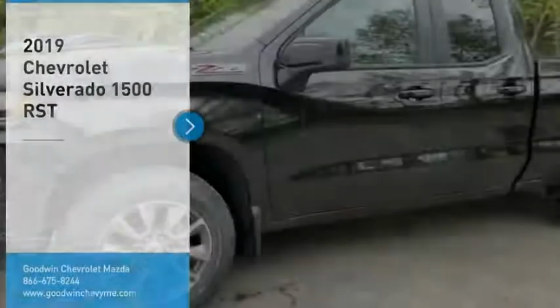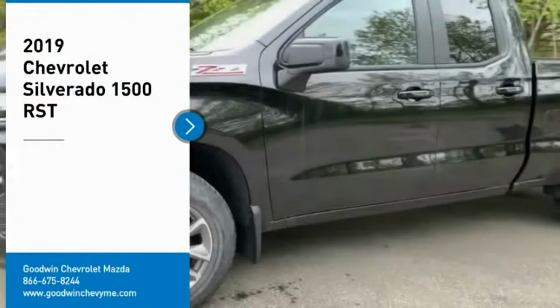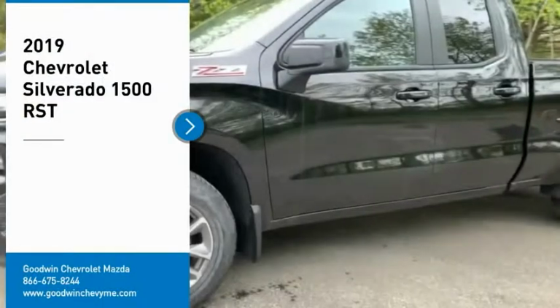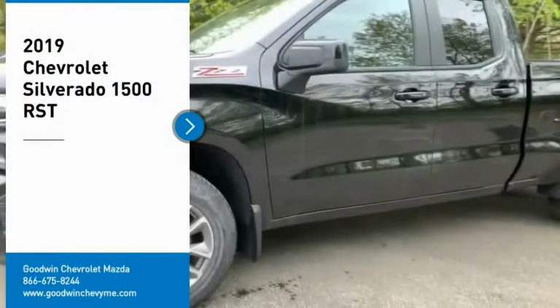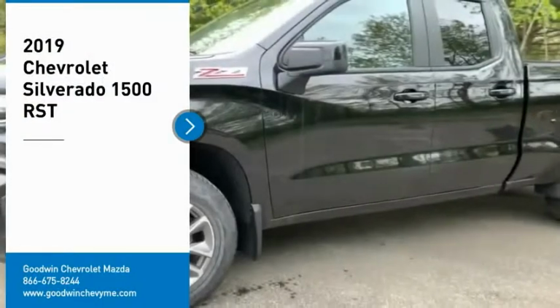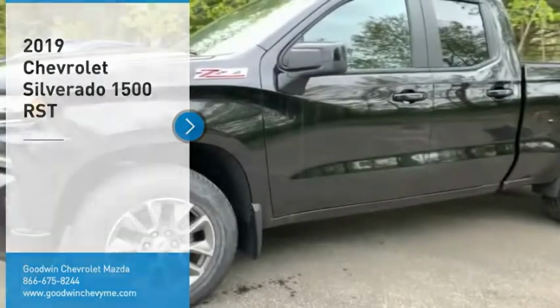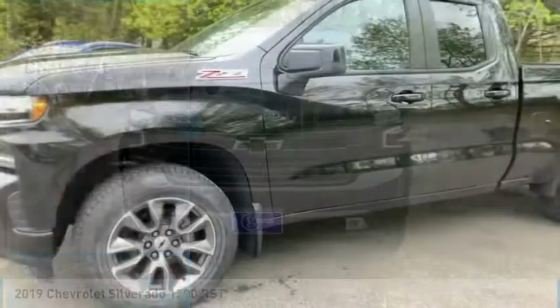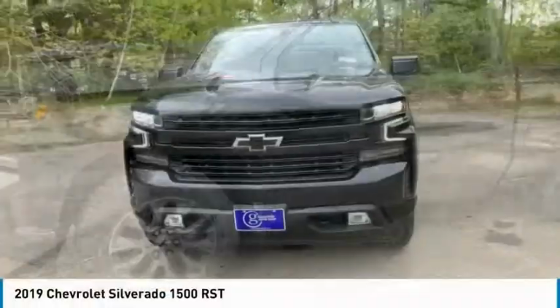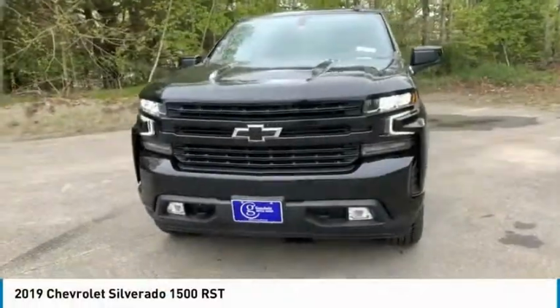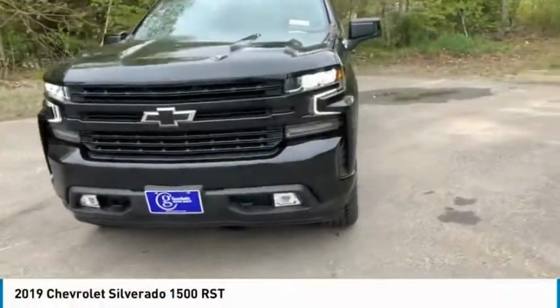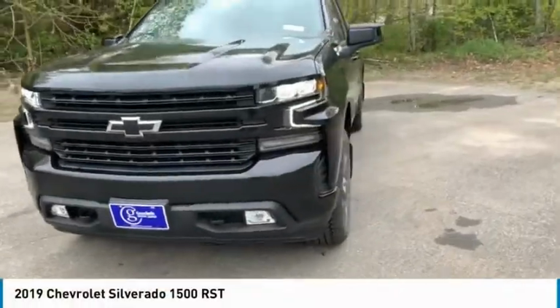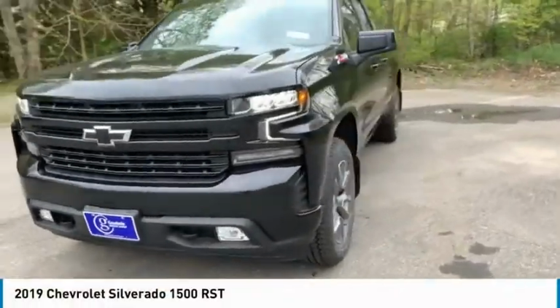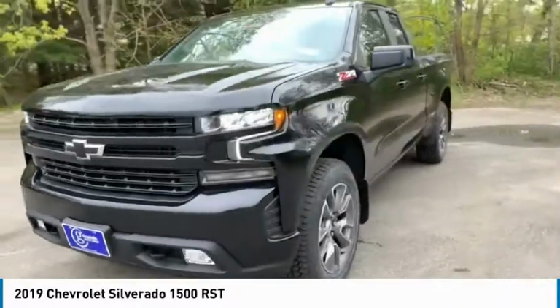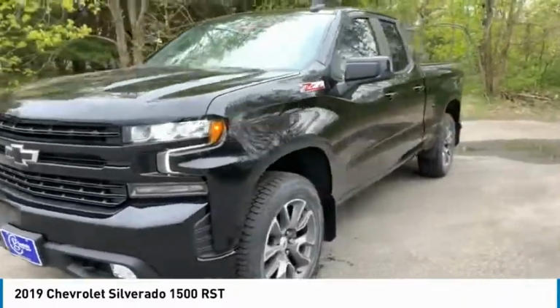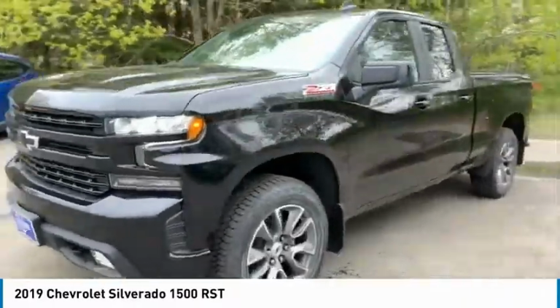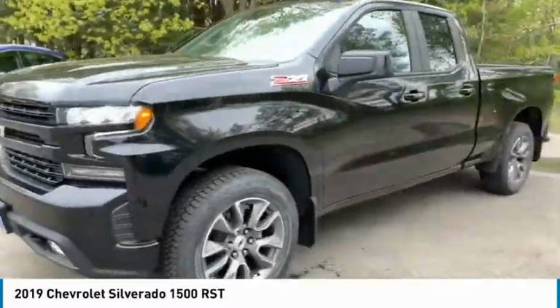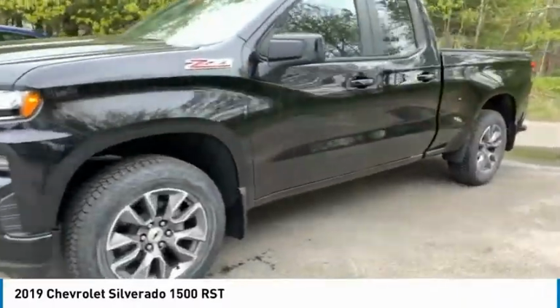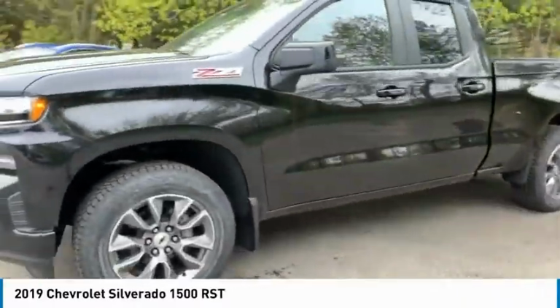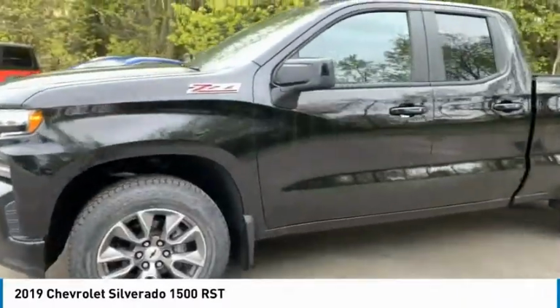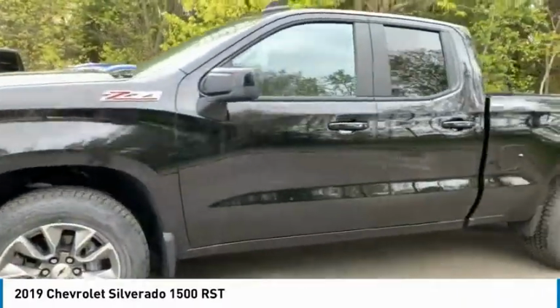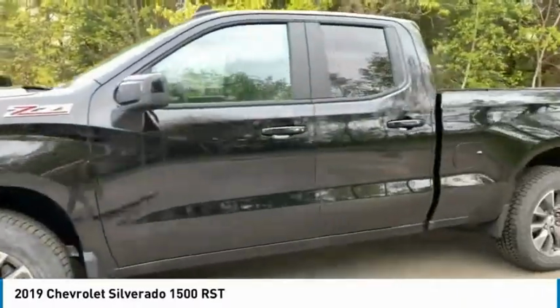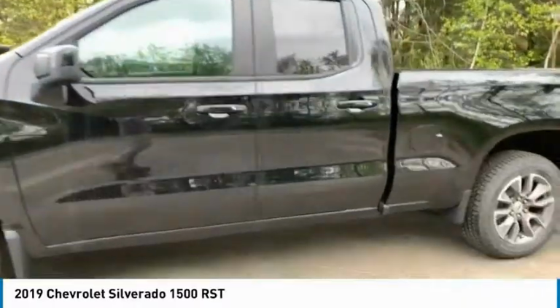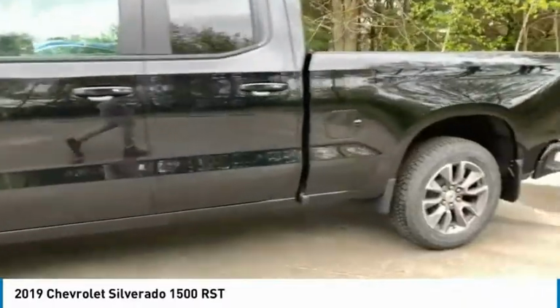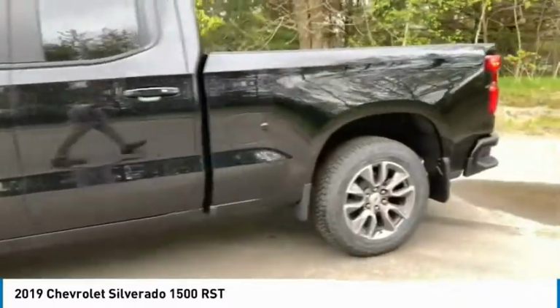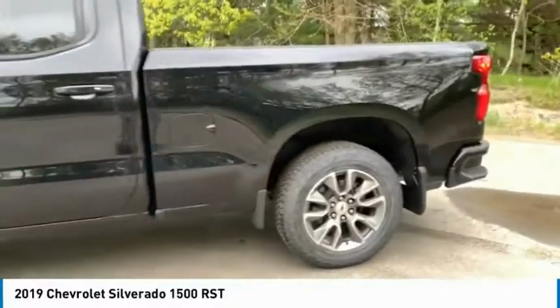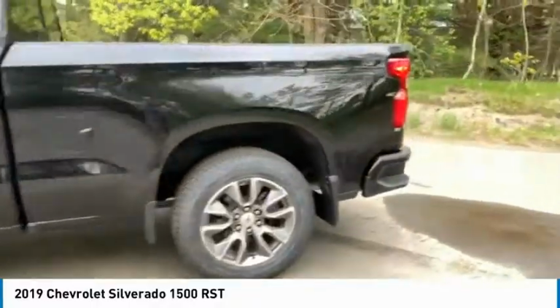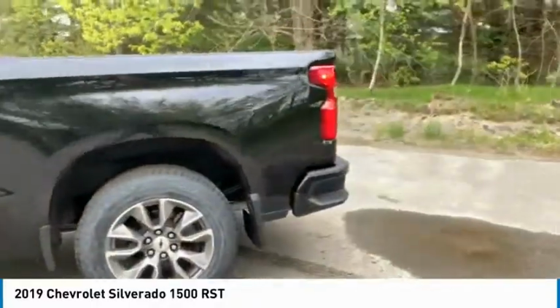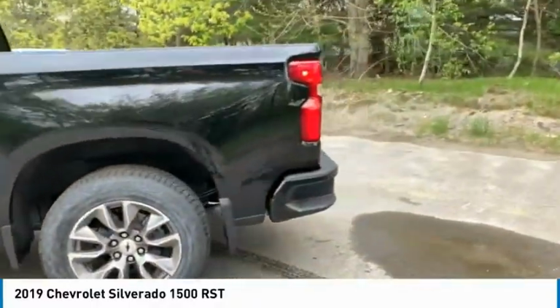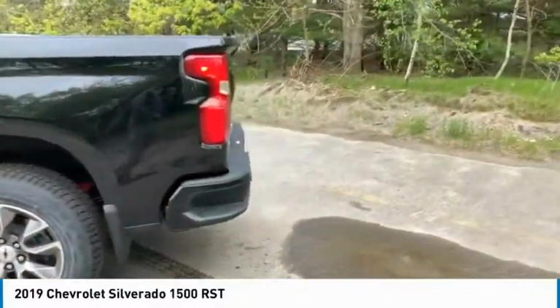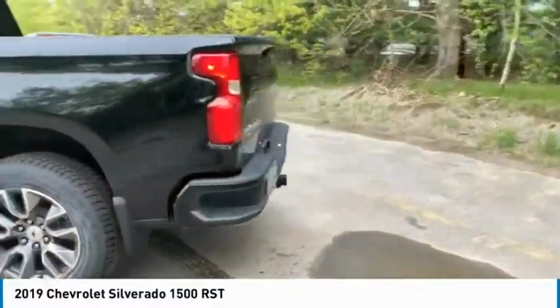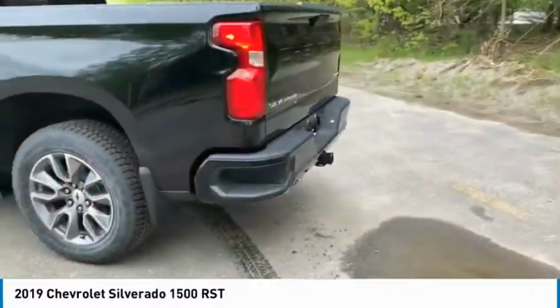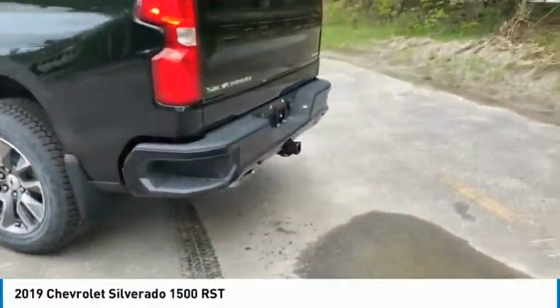Make a great choice today with the 2019 Silverado 1500. The Chevy Silverado 1500 has the lowest cost of ownership of any full-size pickup. Here are some of this vehicle's great options.